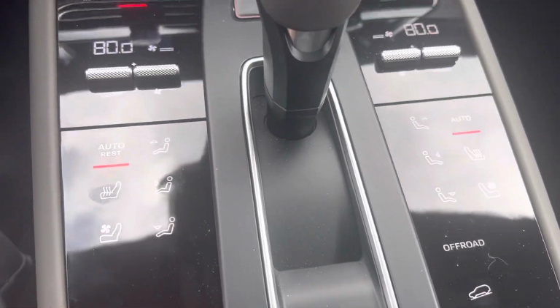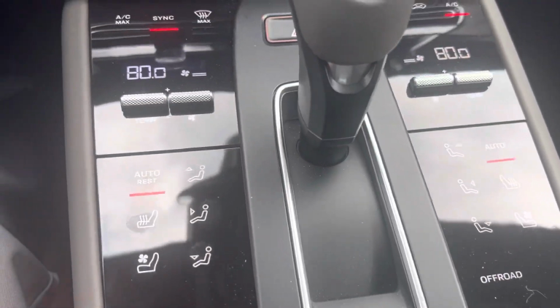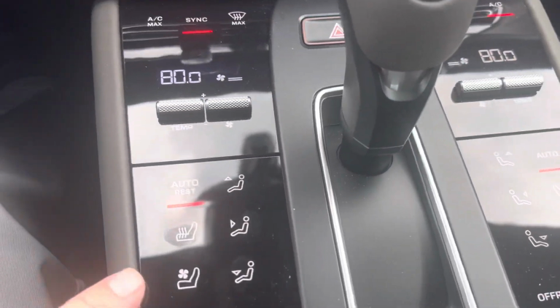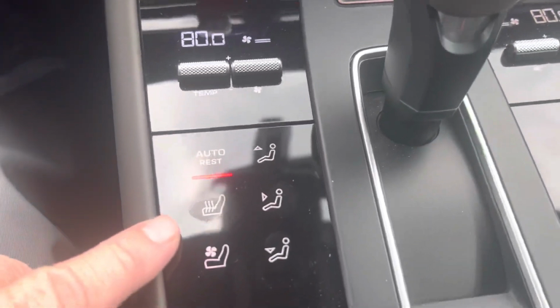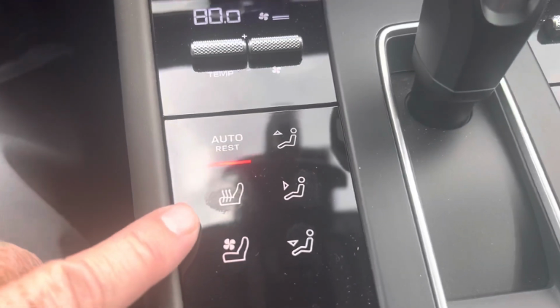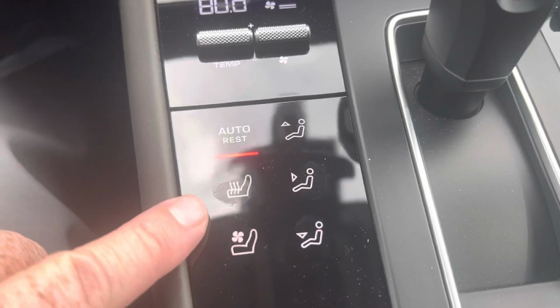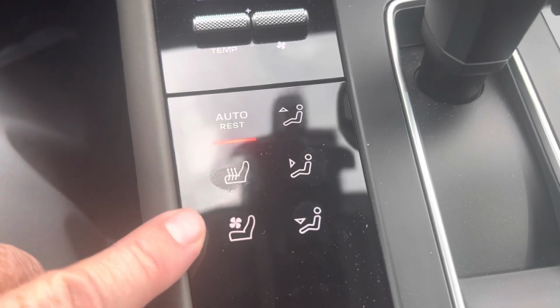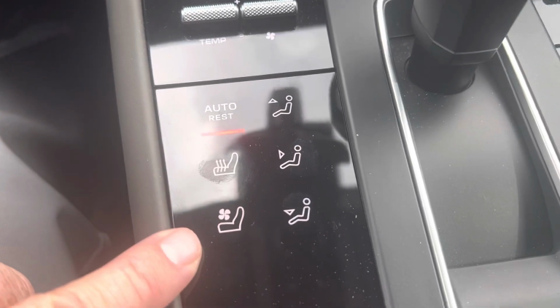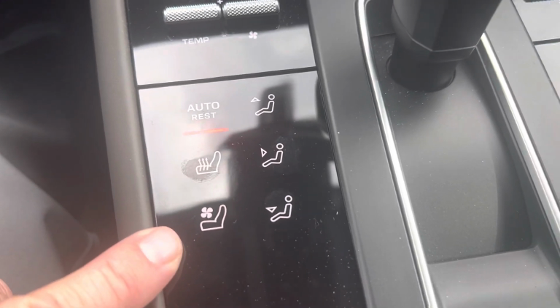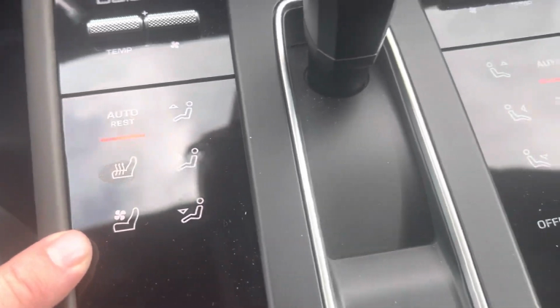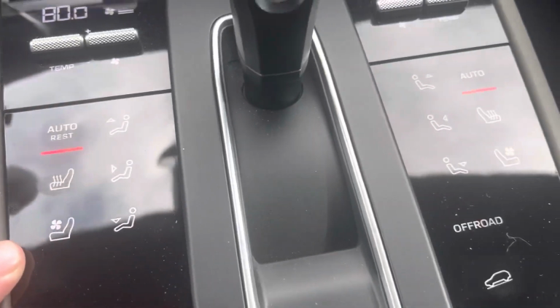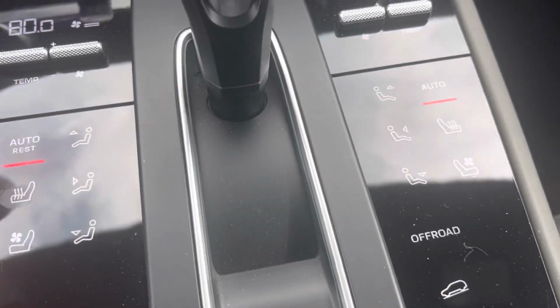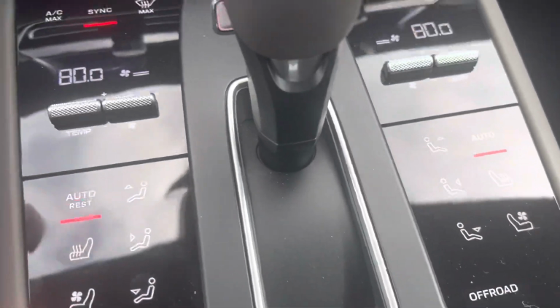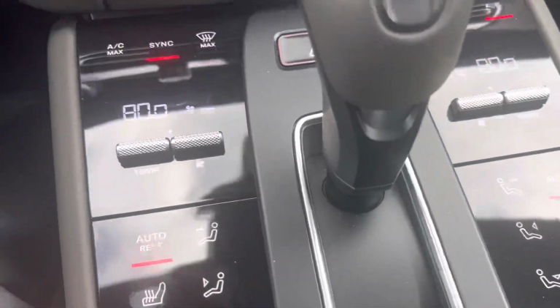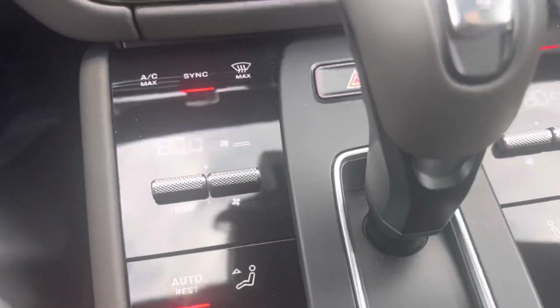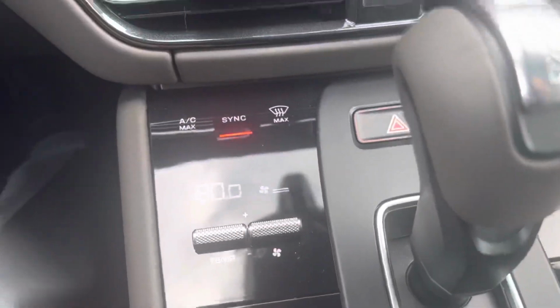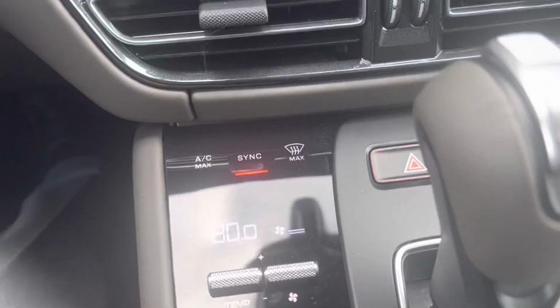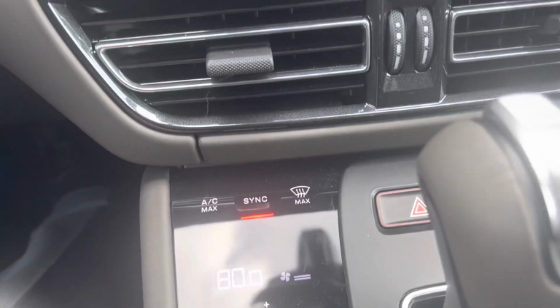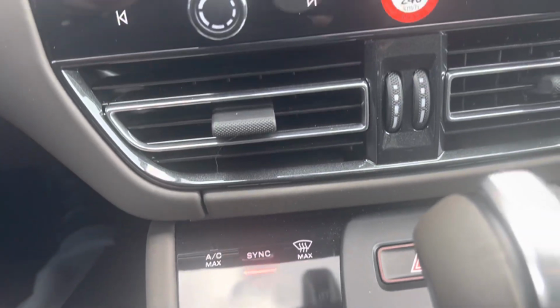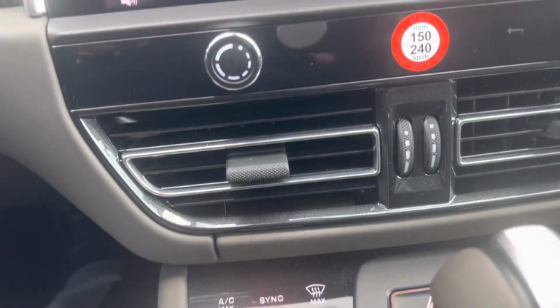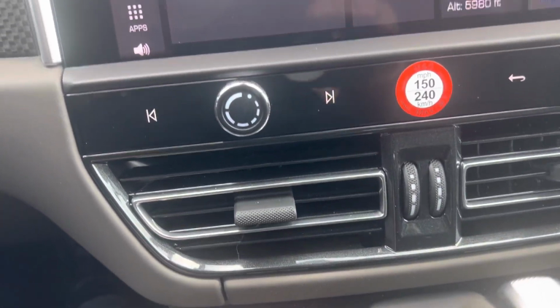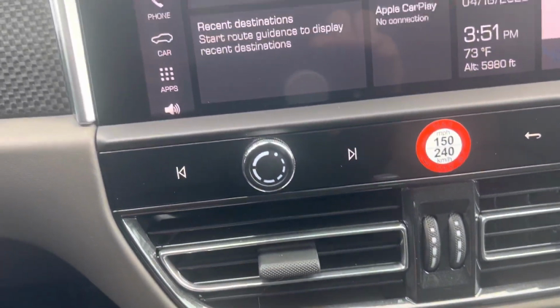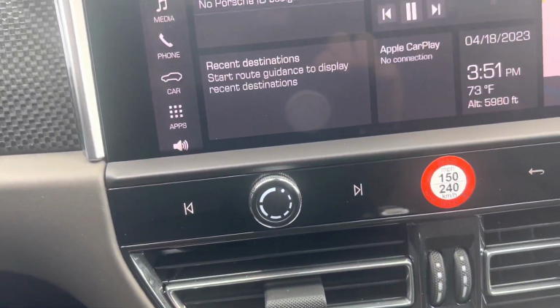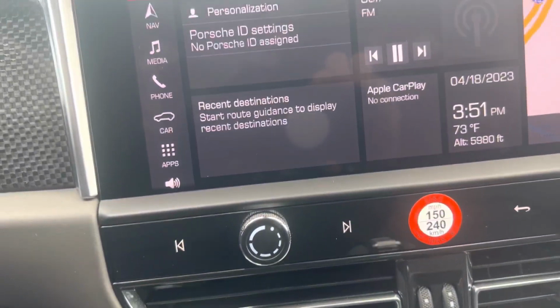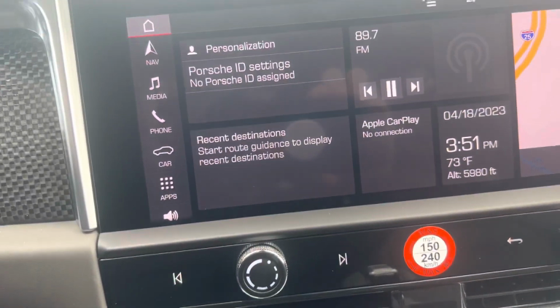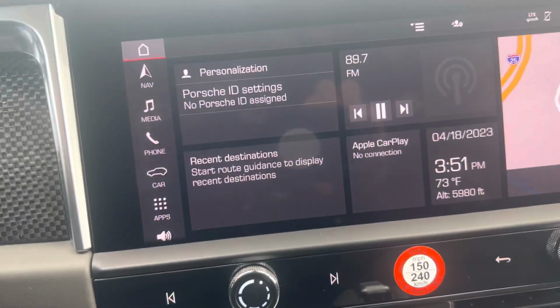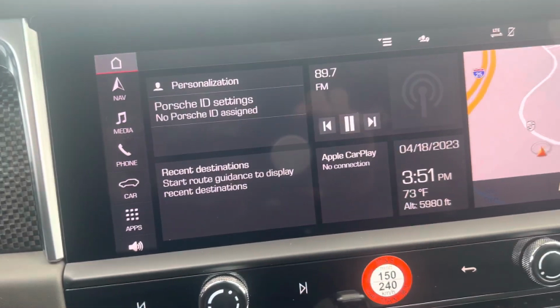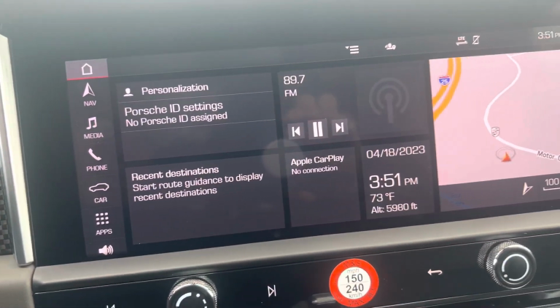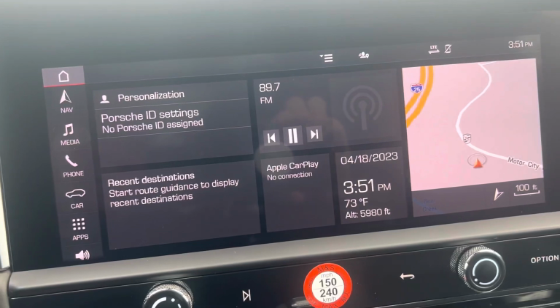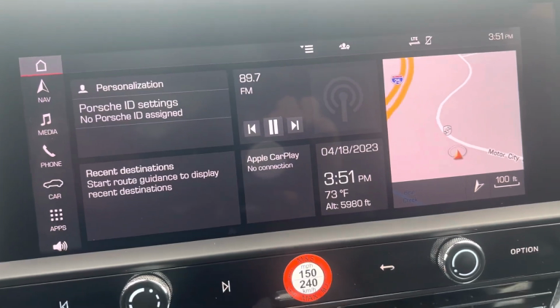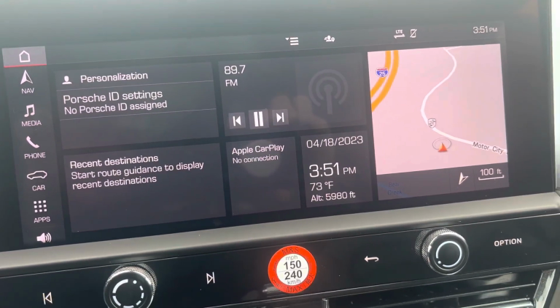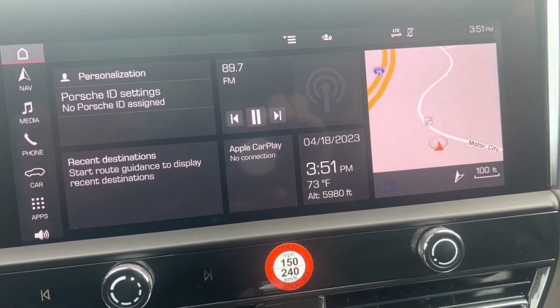This particular Macan has both heated and ventilated seats for both driver and passenger. As mentioned, the Burmester sound system, which is the top-of-the-line sound system. And of course, navigation is standard now.